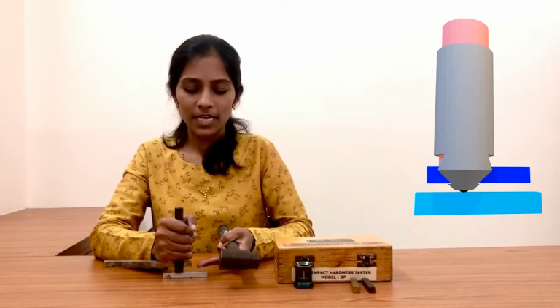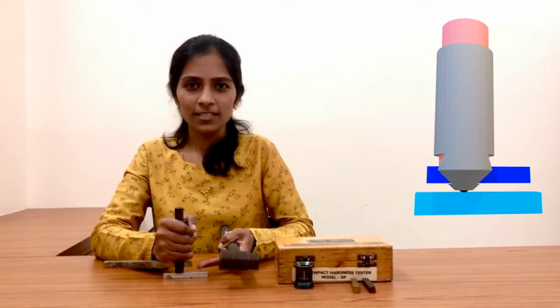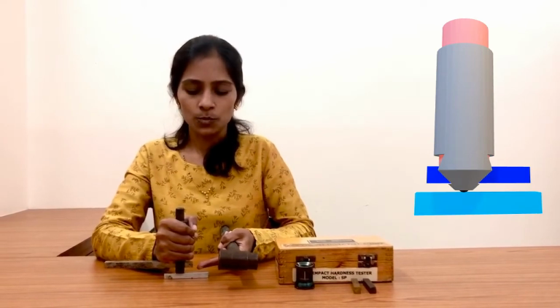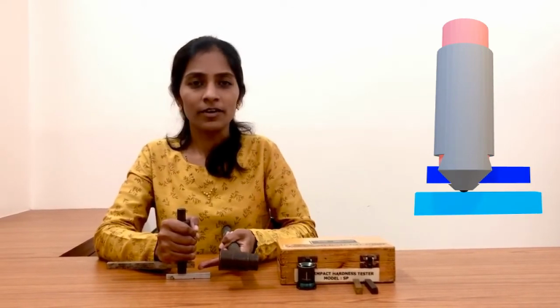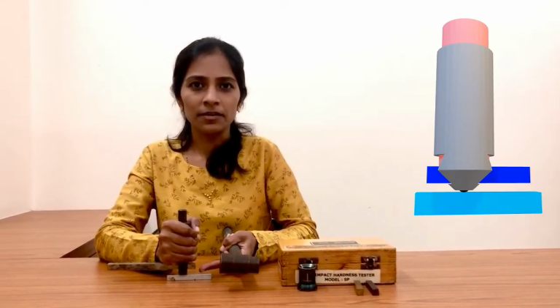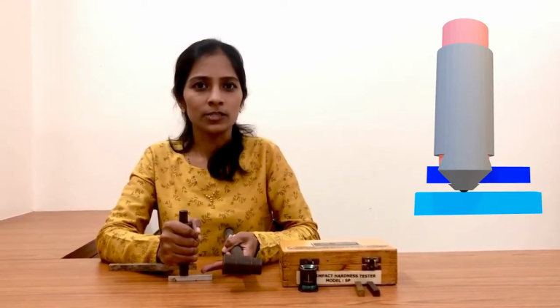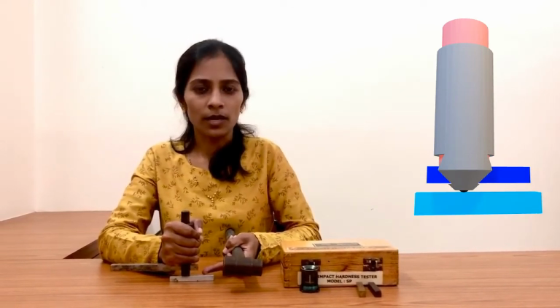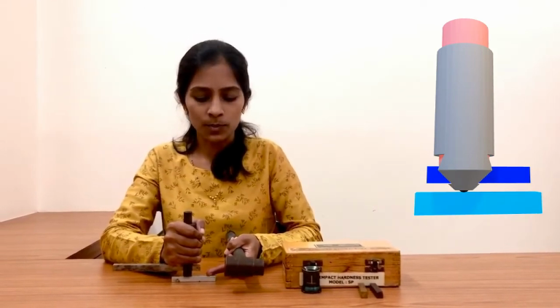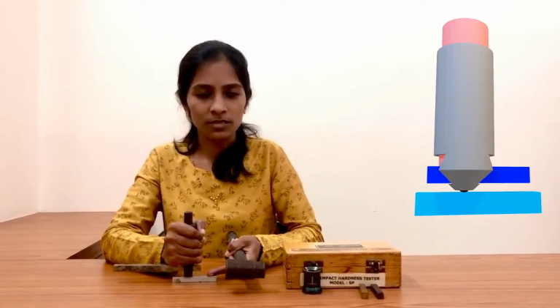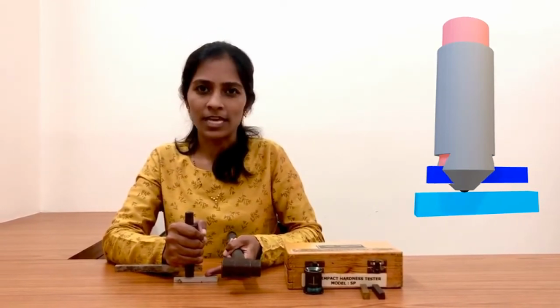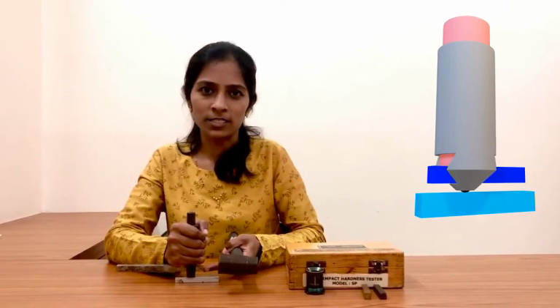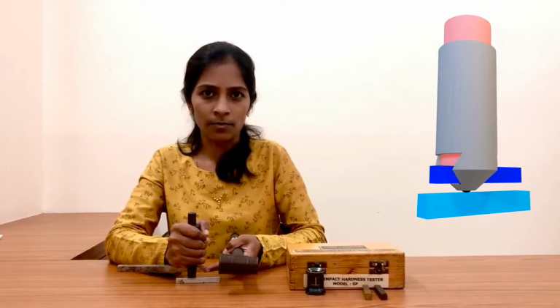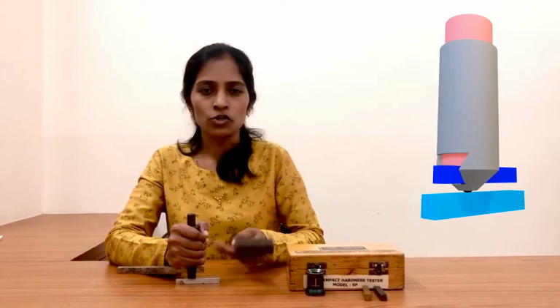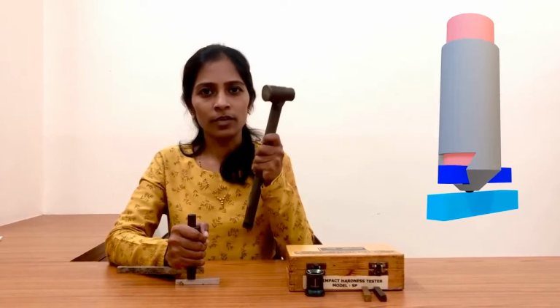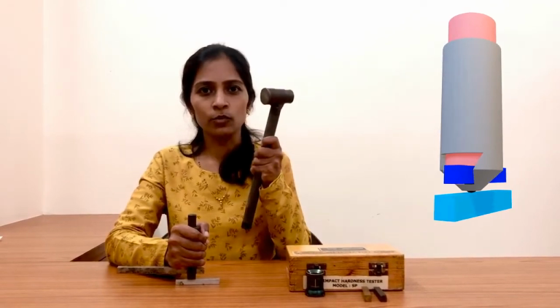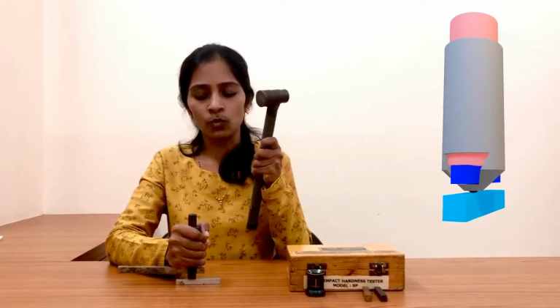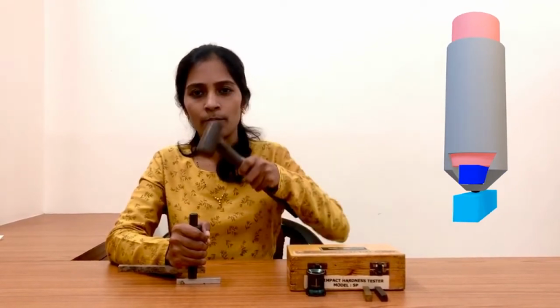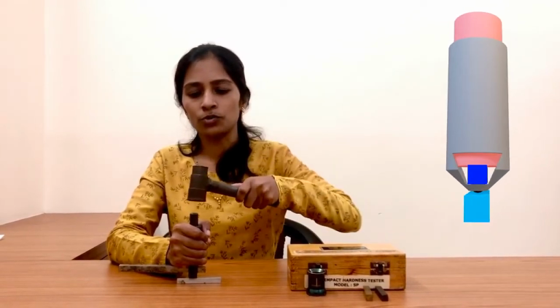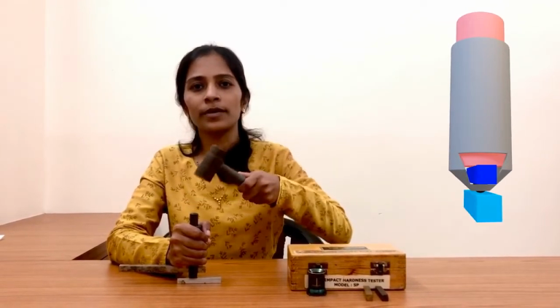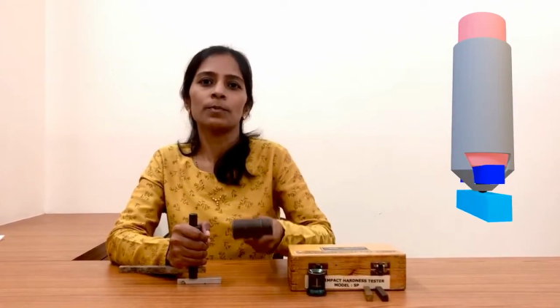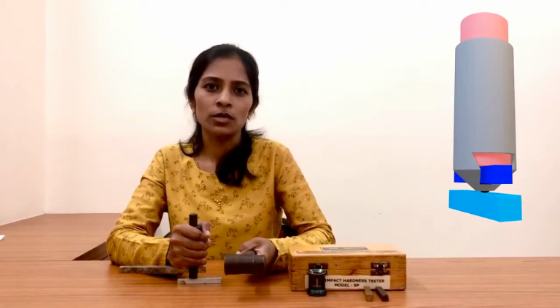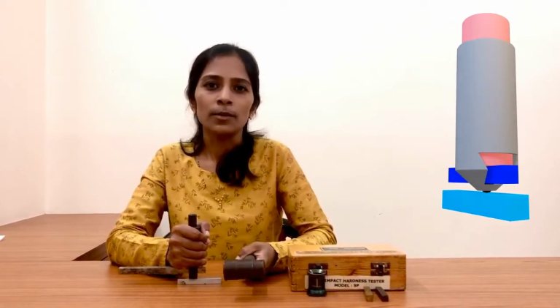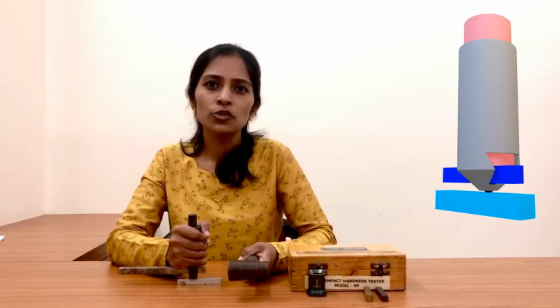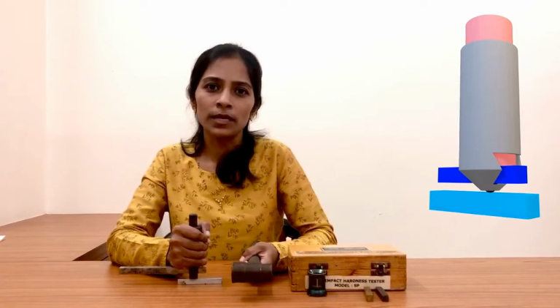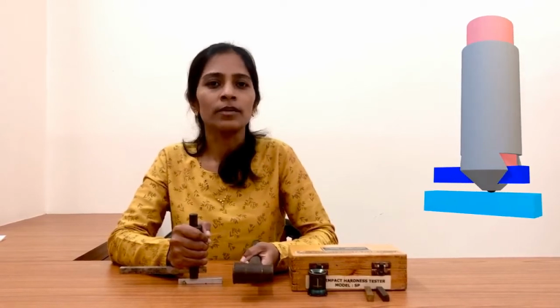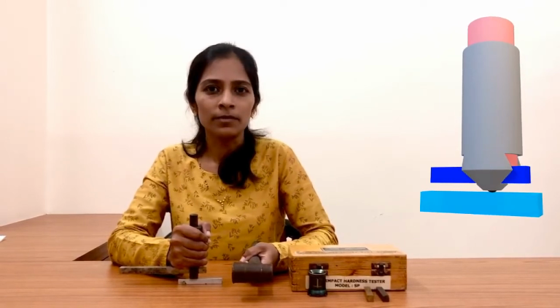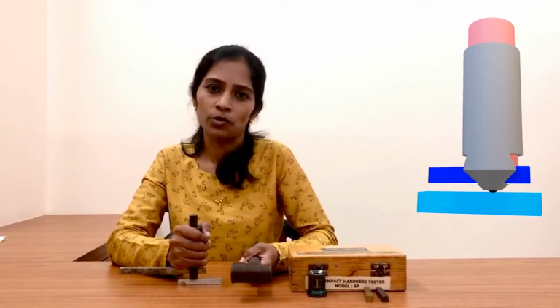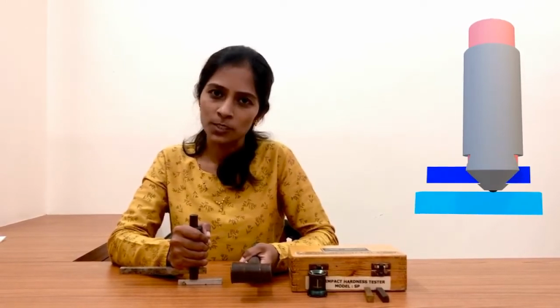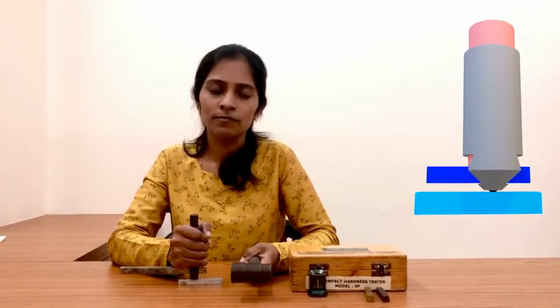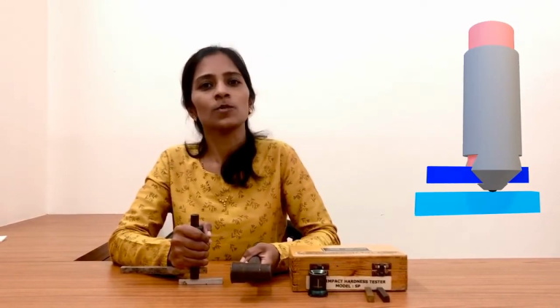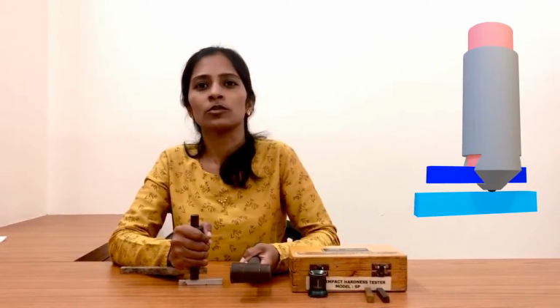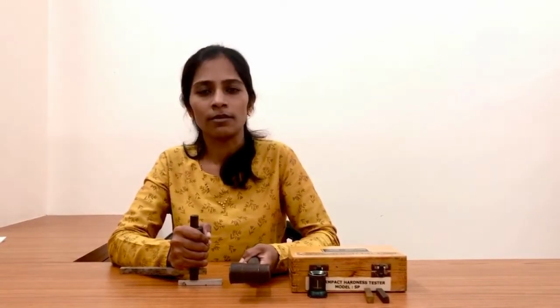In this arrangement the indenter is in contact with the specimen surface as well as the standard bar. So when we give a blow with the hammer onto the top head of the plunger, the impression of the indenter will be printed onto the specimen surface as well as on the standard bar.